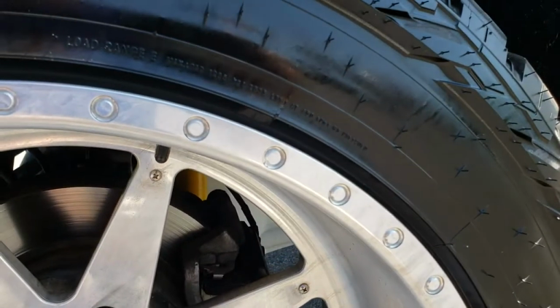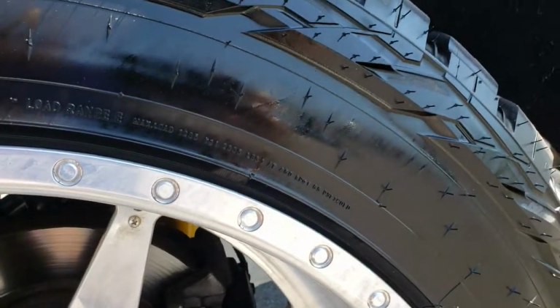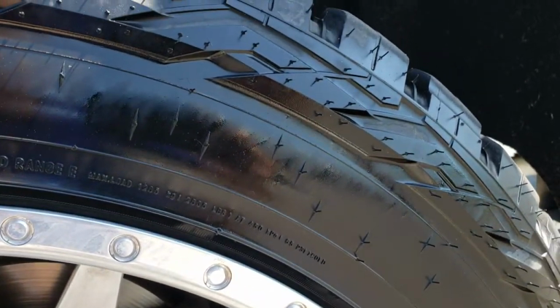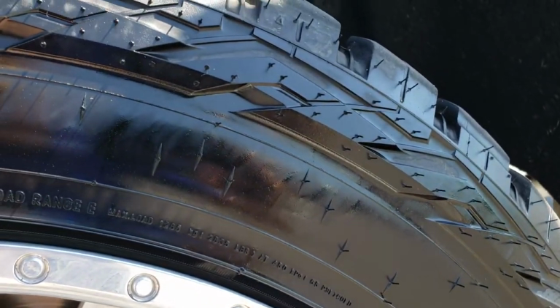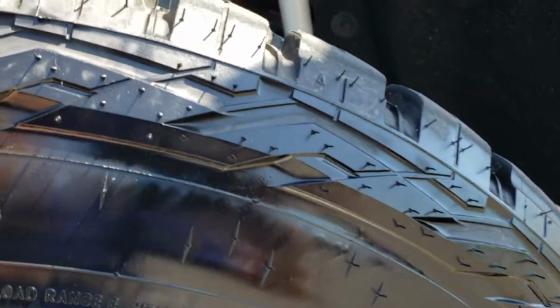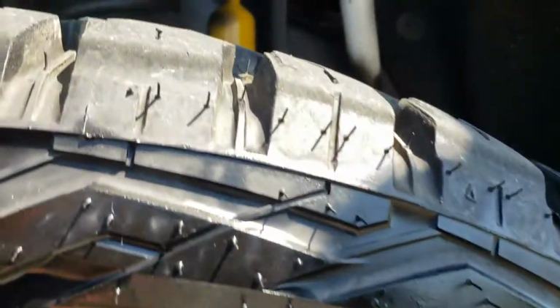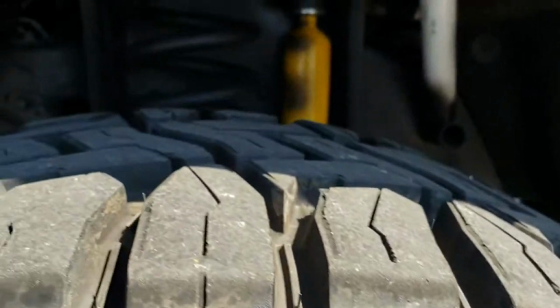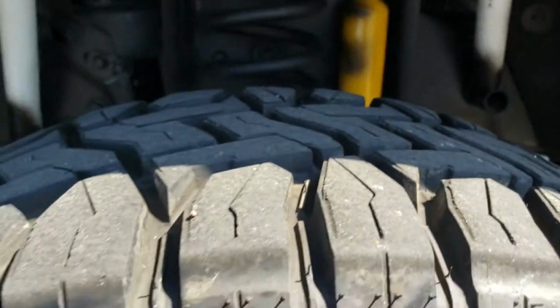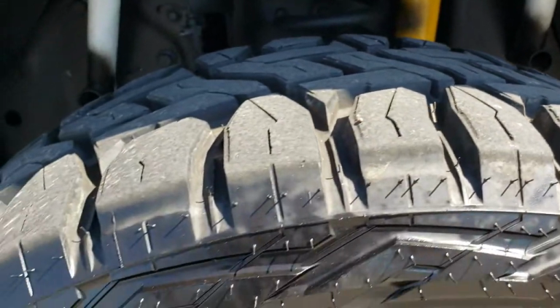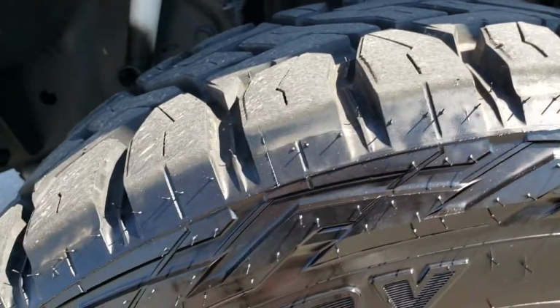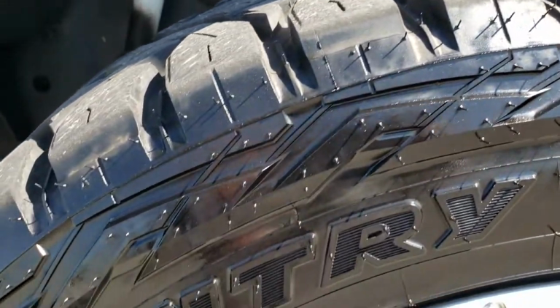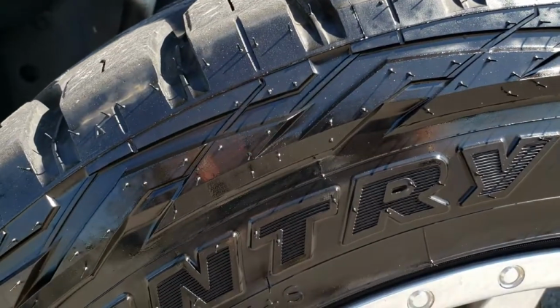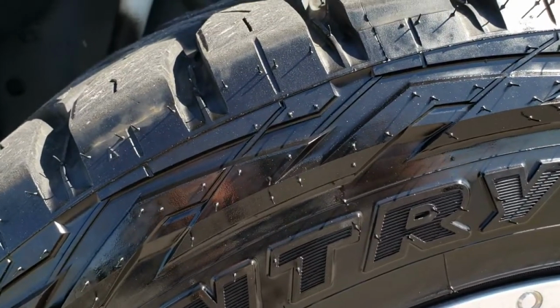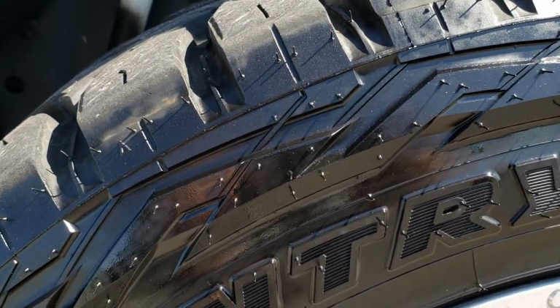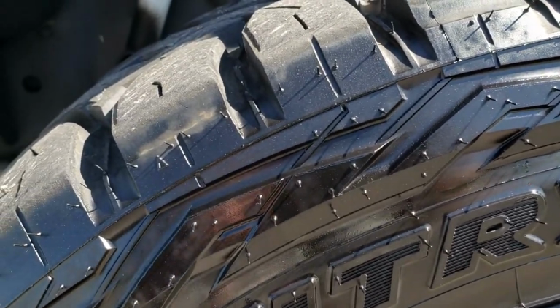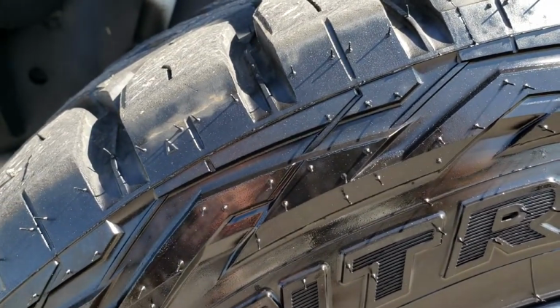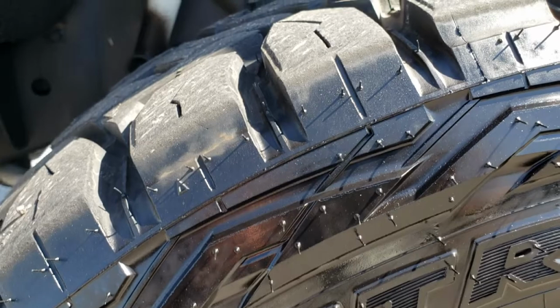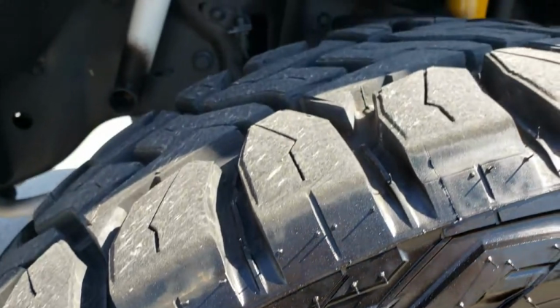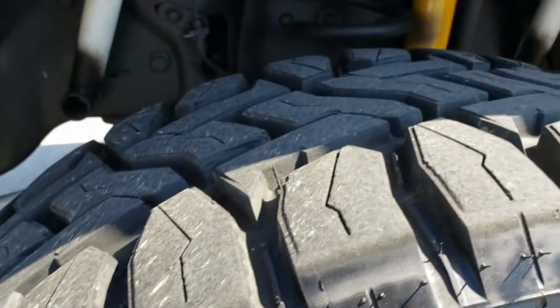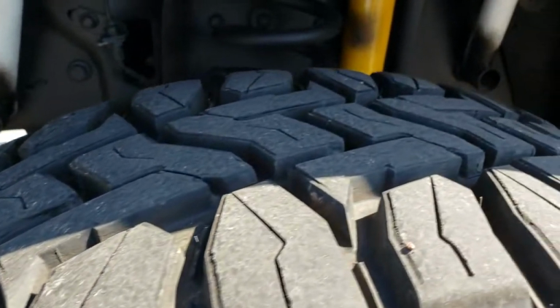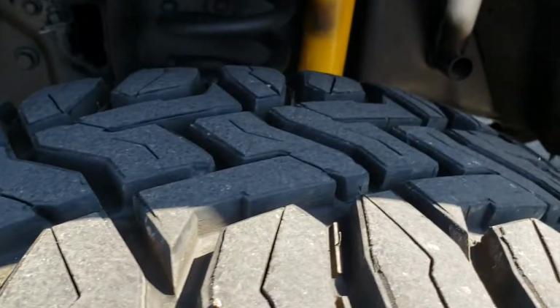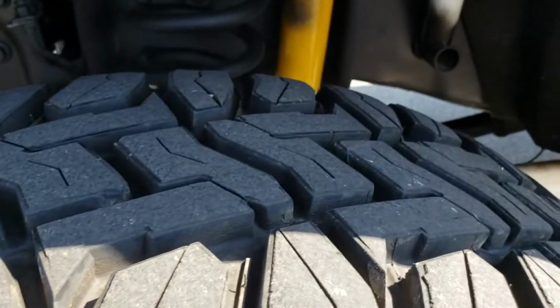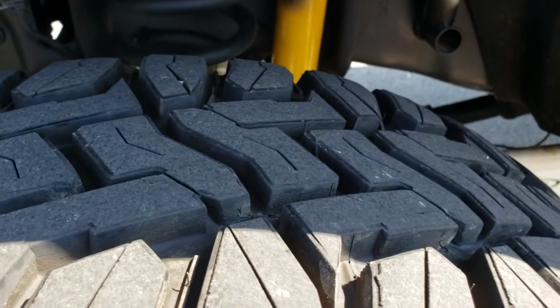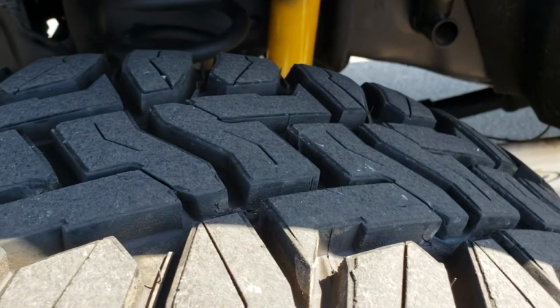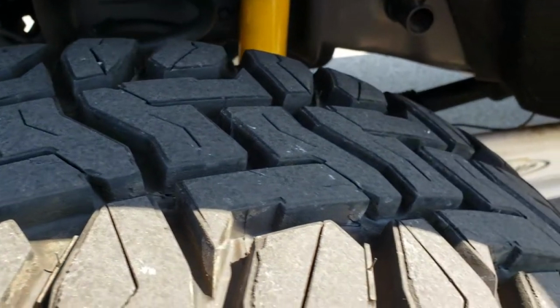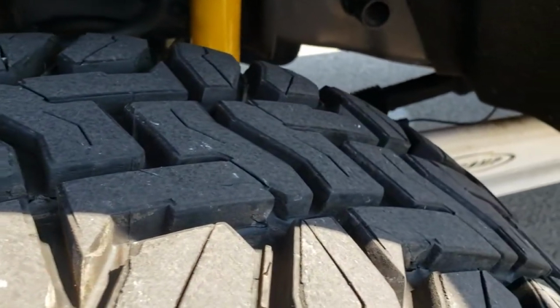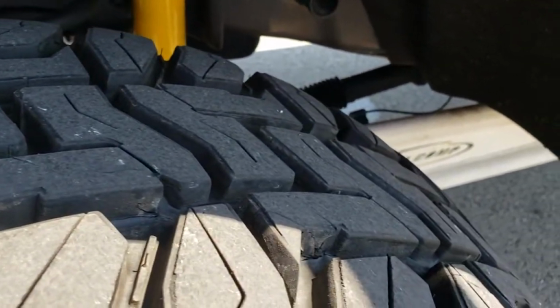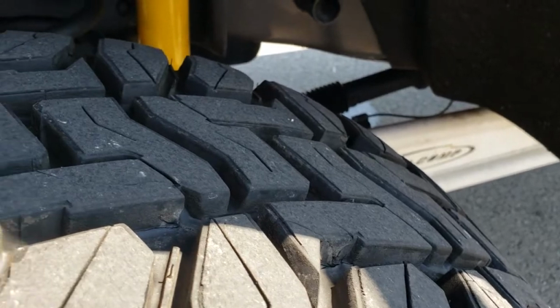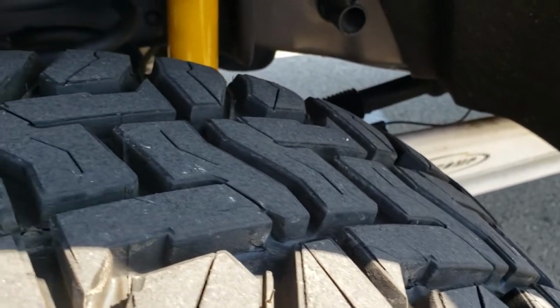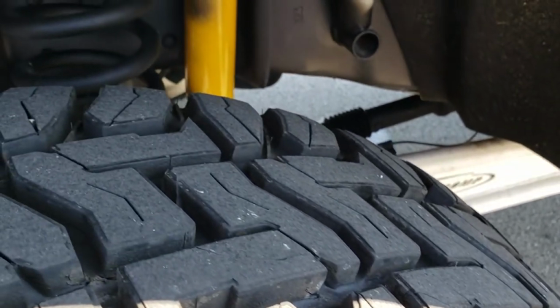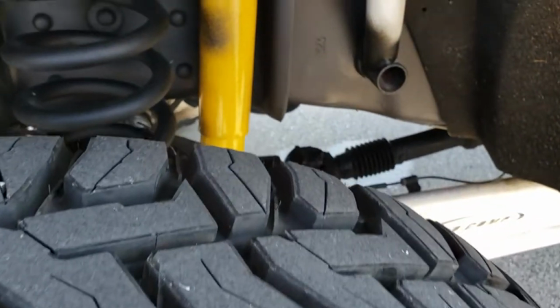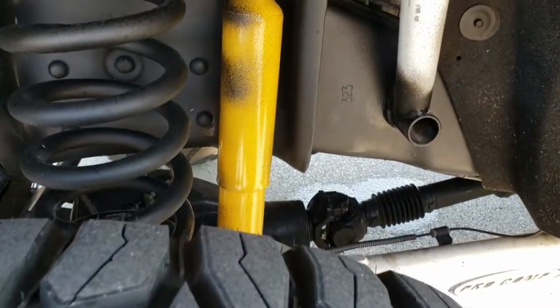They have brand new Open Country RT 35 by 12.5 R22 tires. These tires are like new in the front — lots and lots of tread left on those tires.